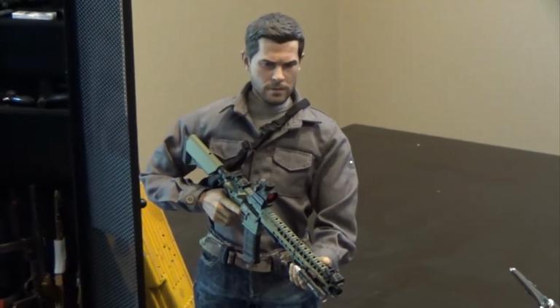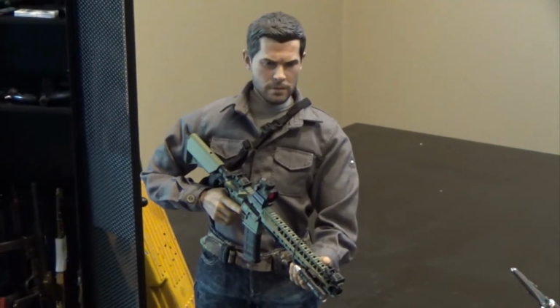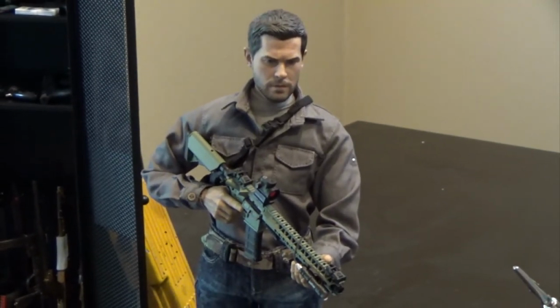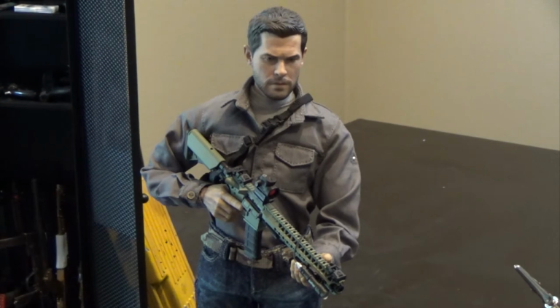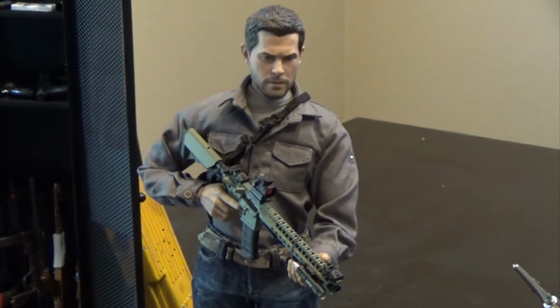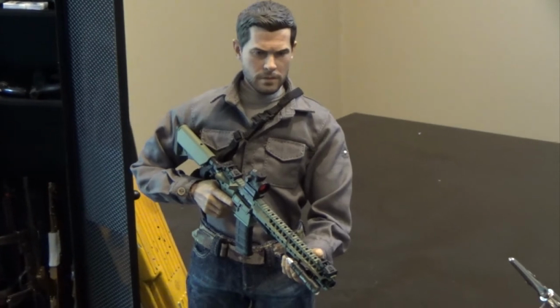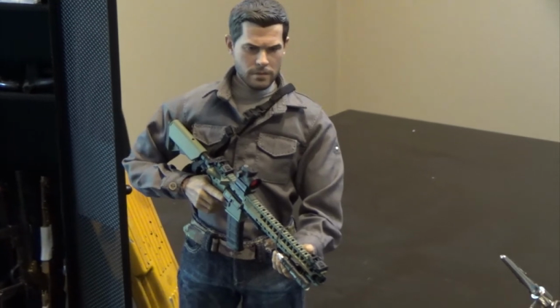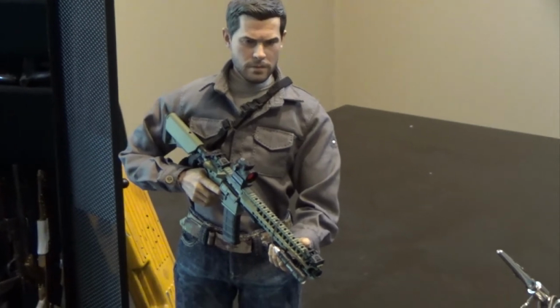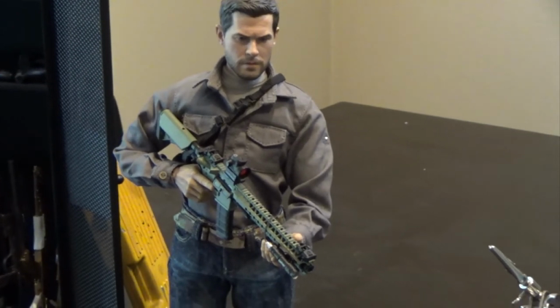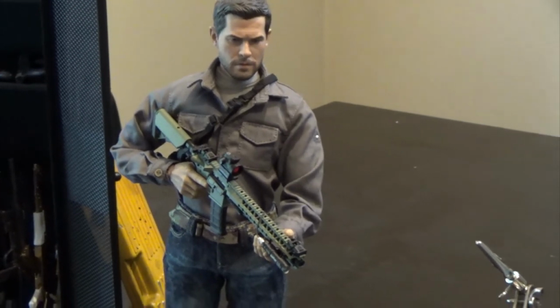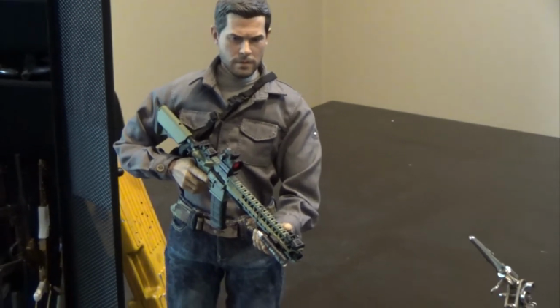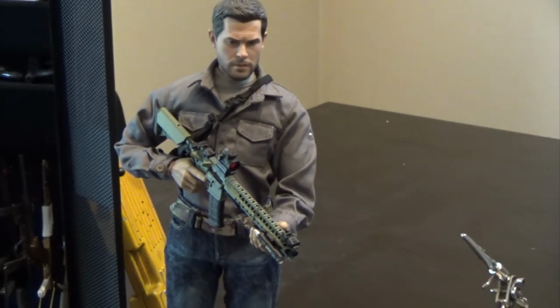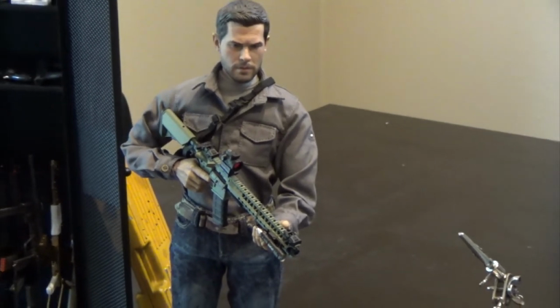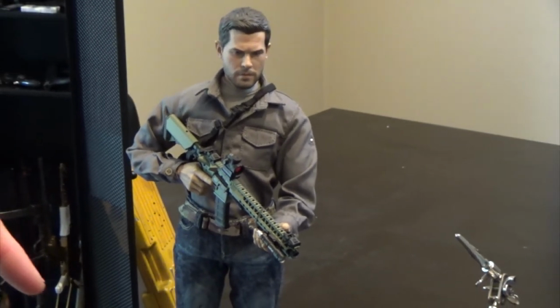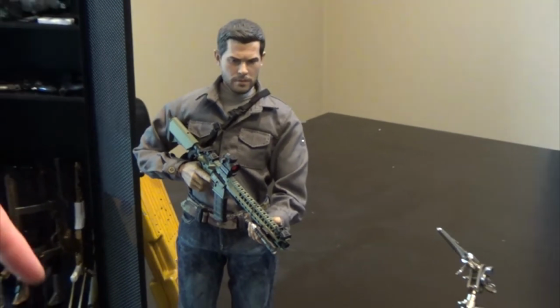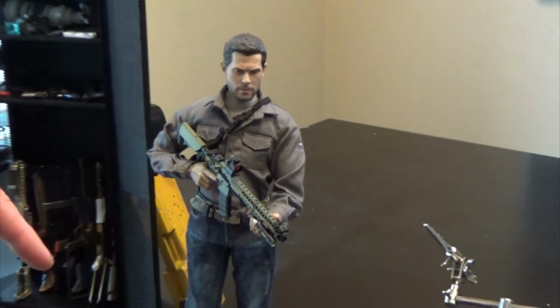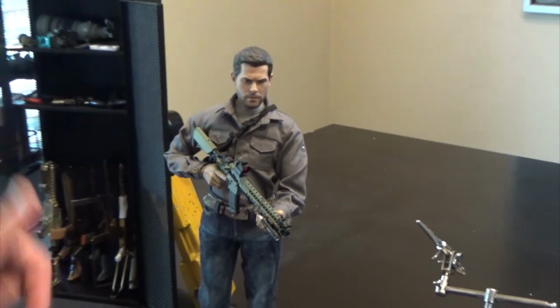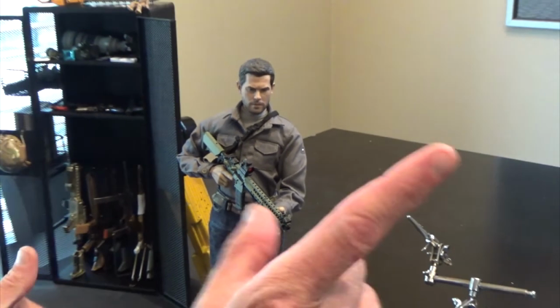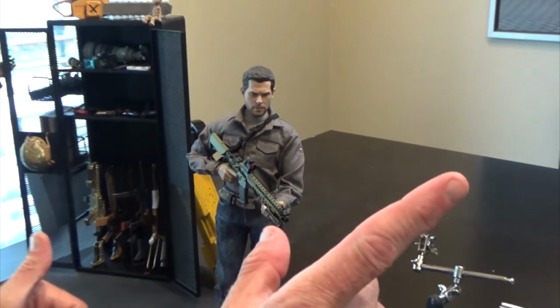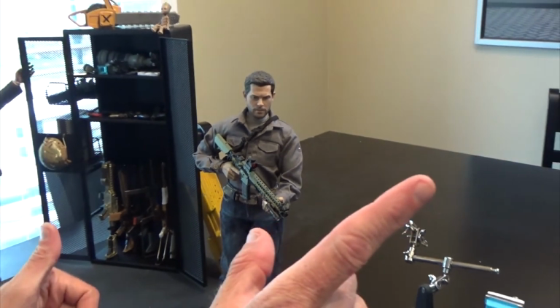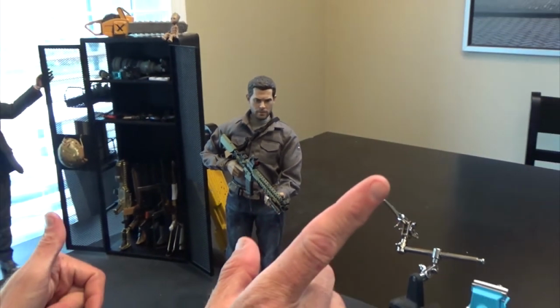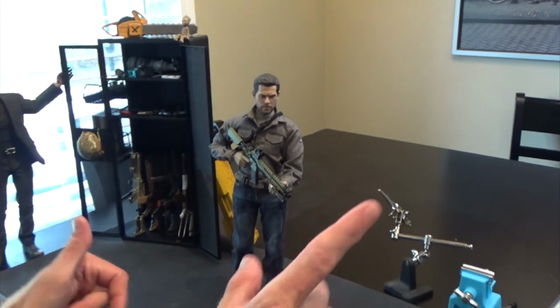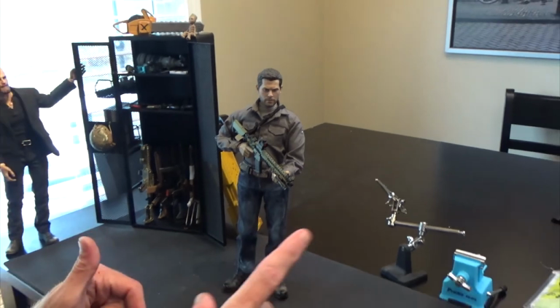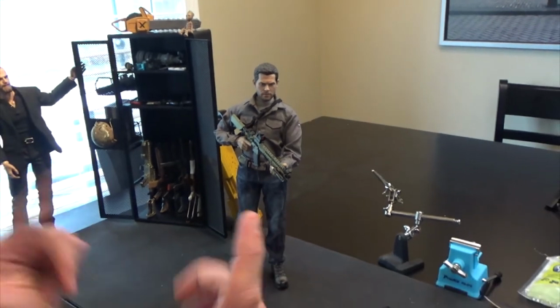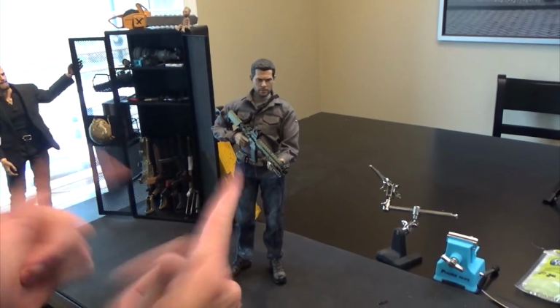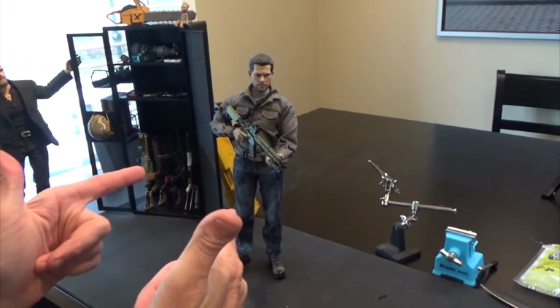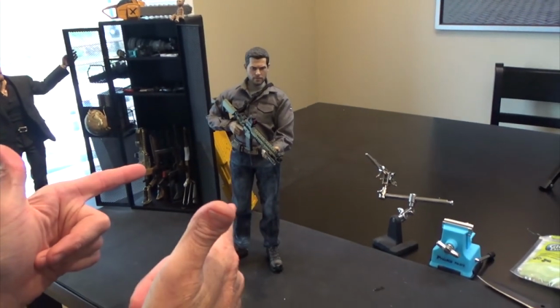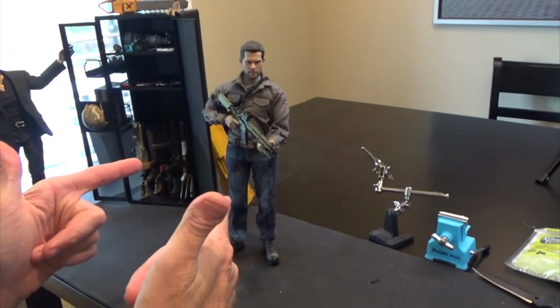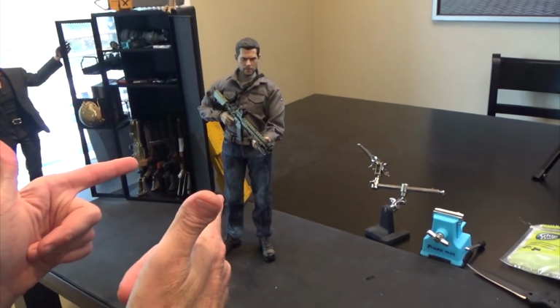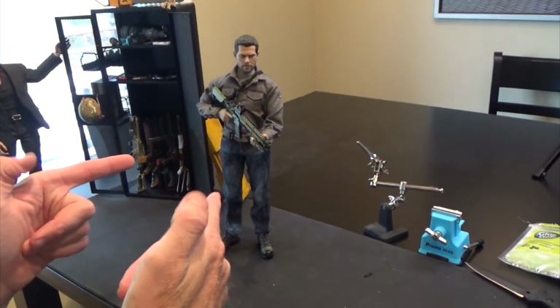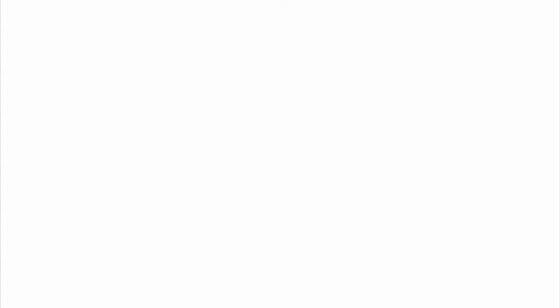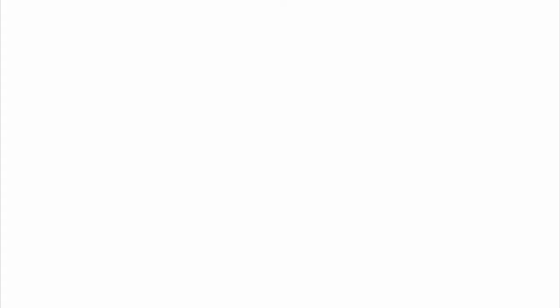All put together! What do you think? Smash that subscribe button below or ring that bell to be notified of new content like this.